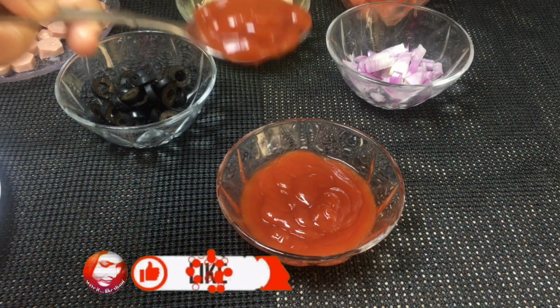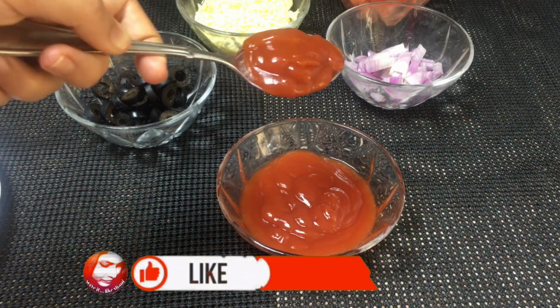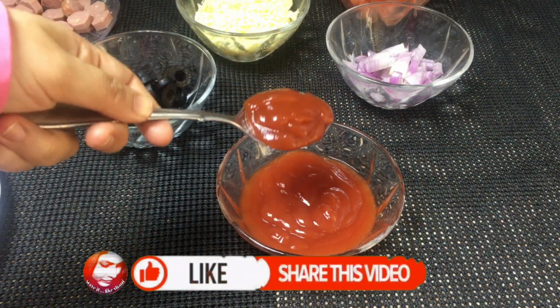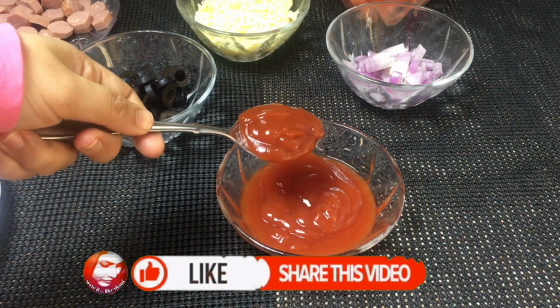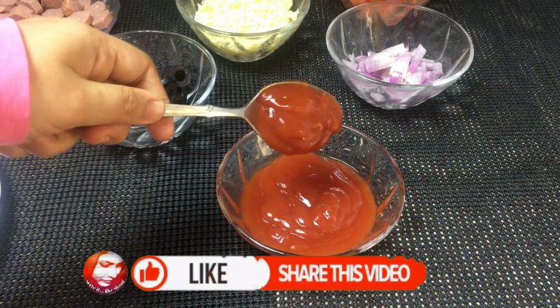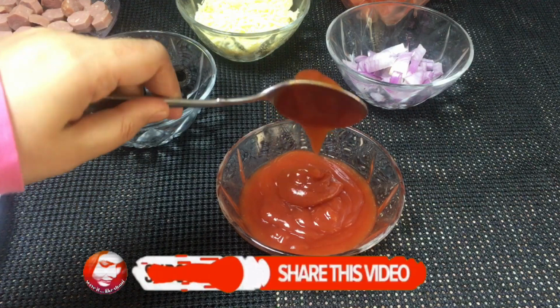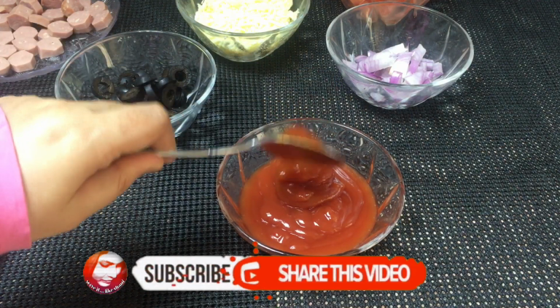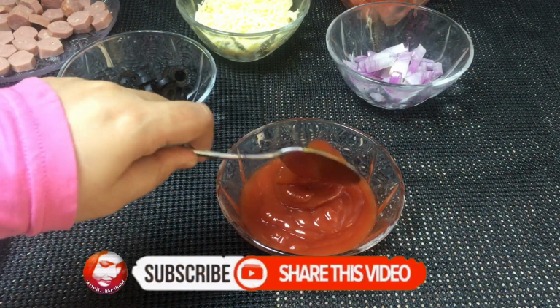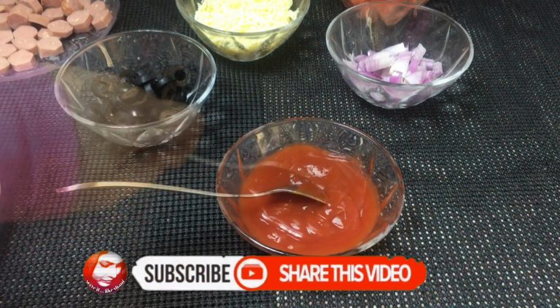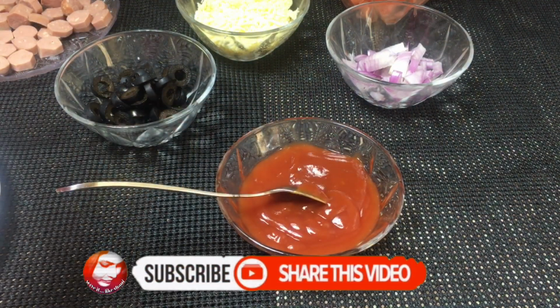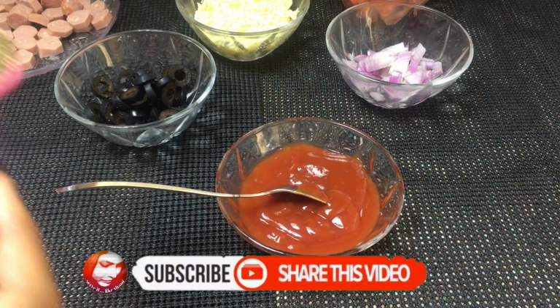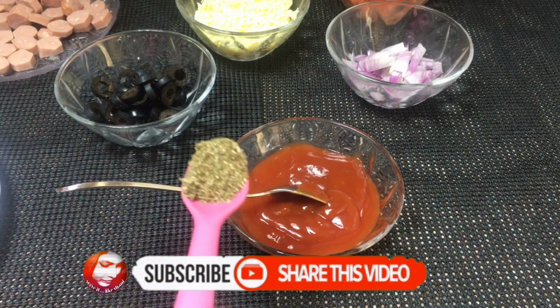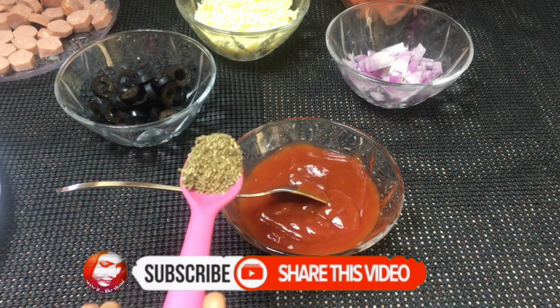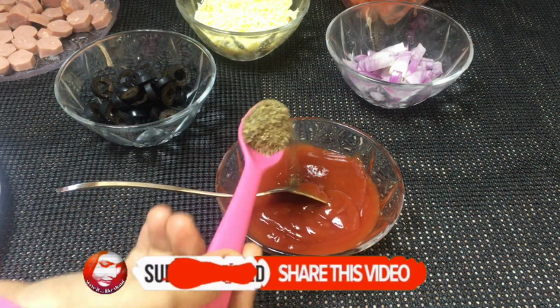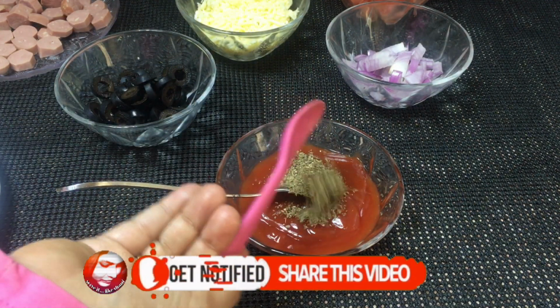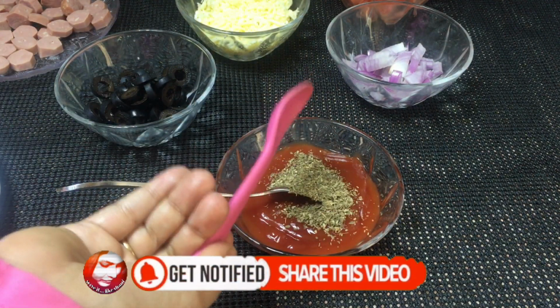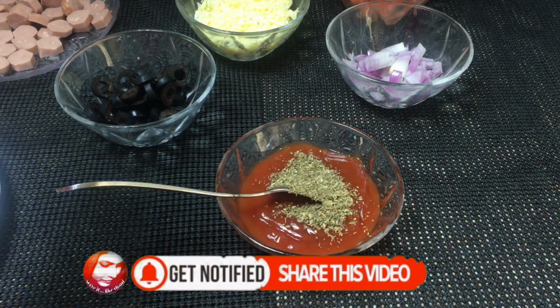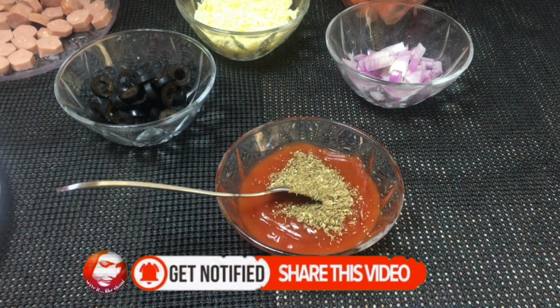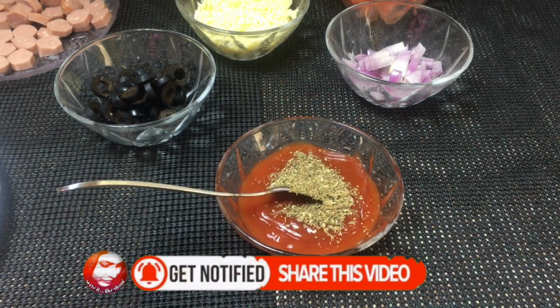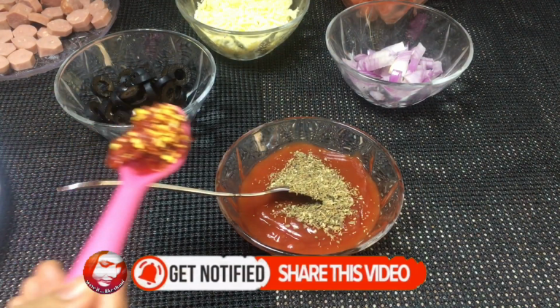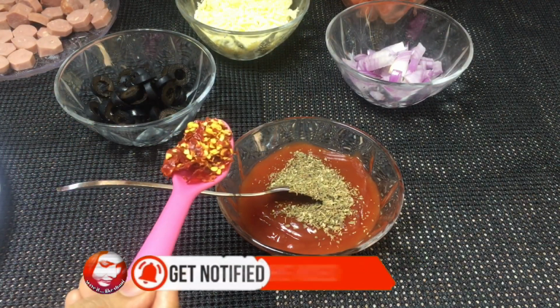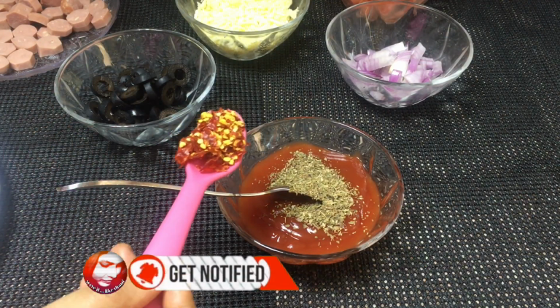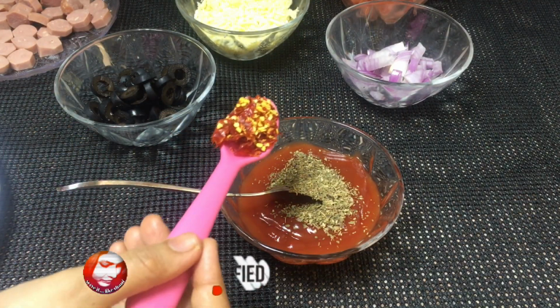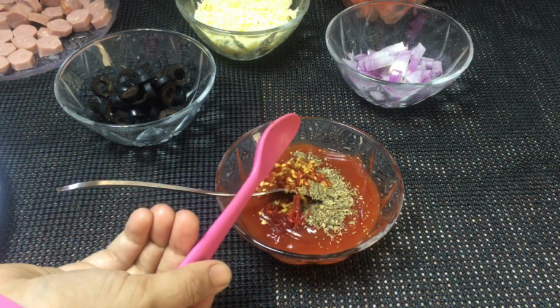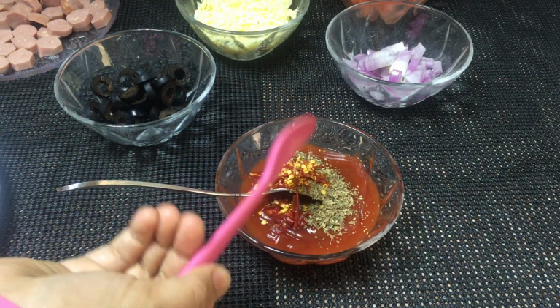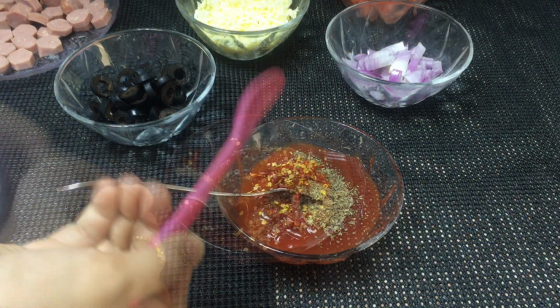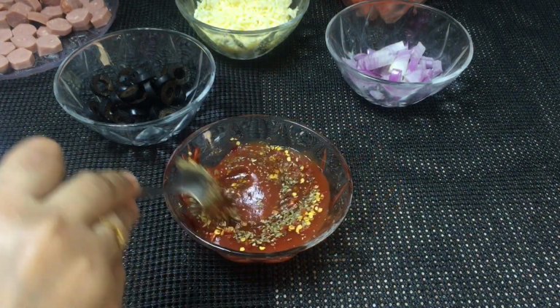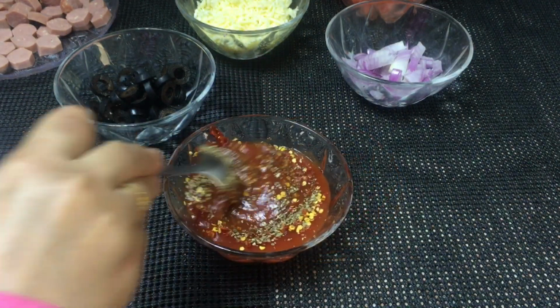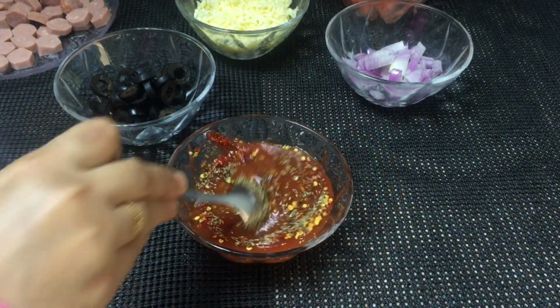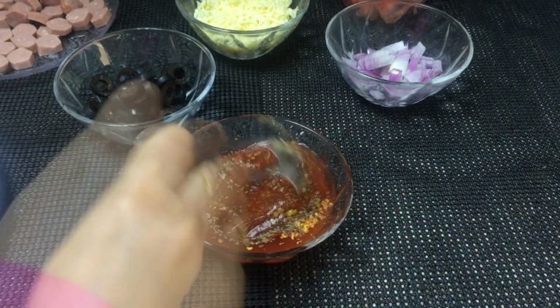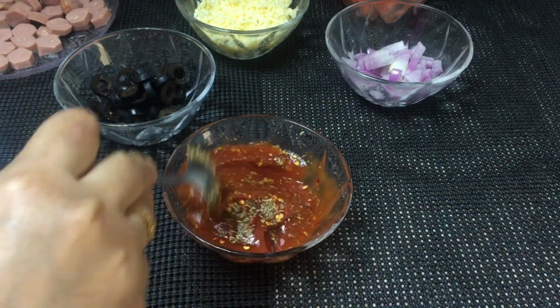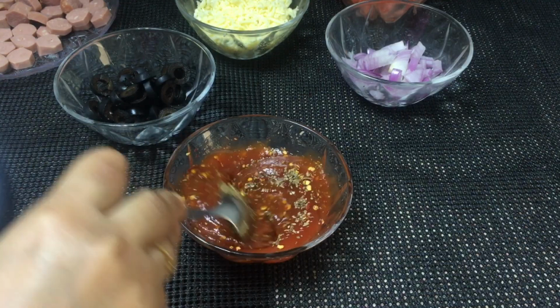Add 4 tablespoons of ketchup, 1 tablespoon of oregano, and crushed chili, then mix it all together.